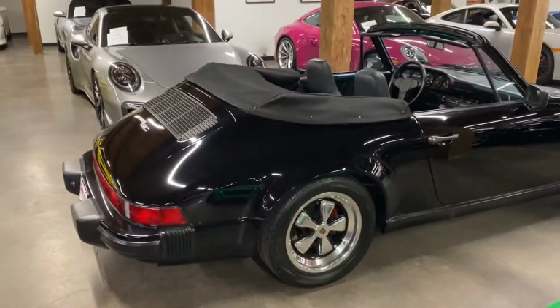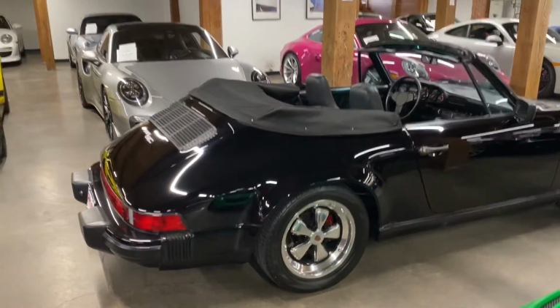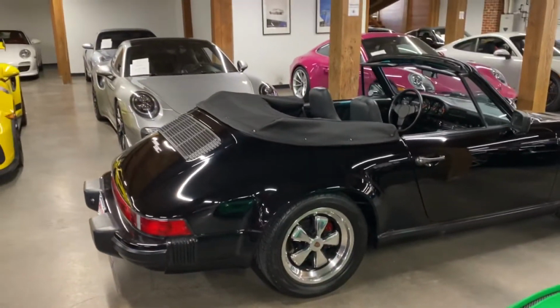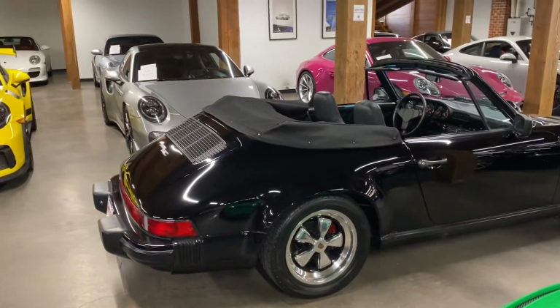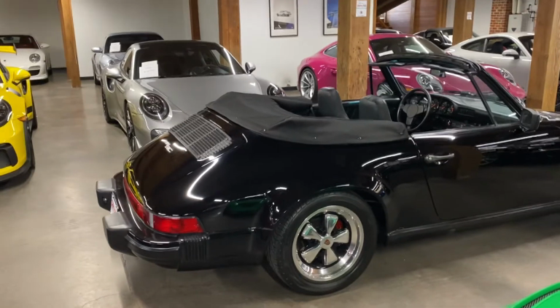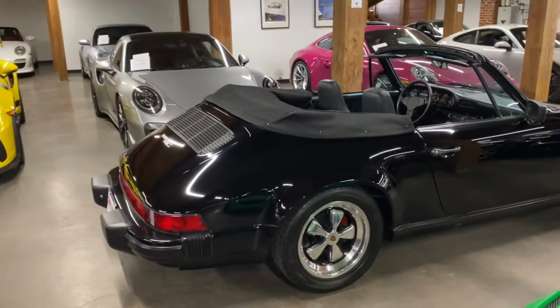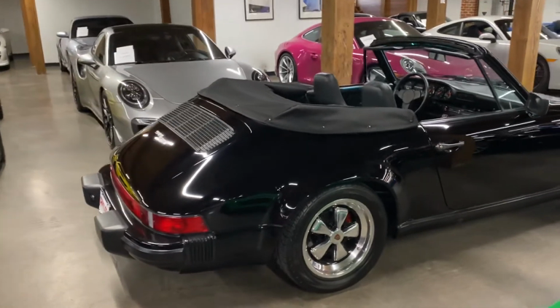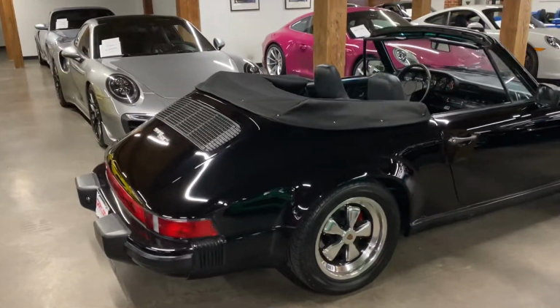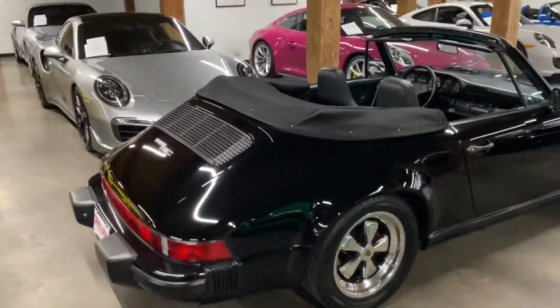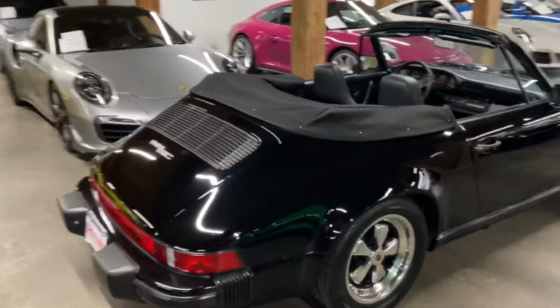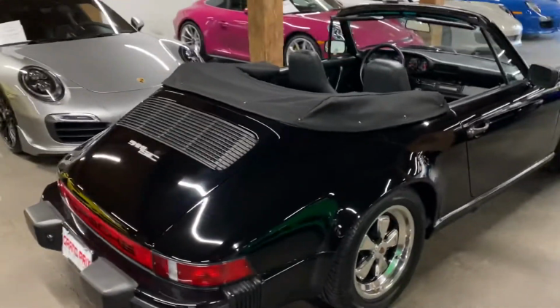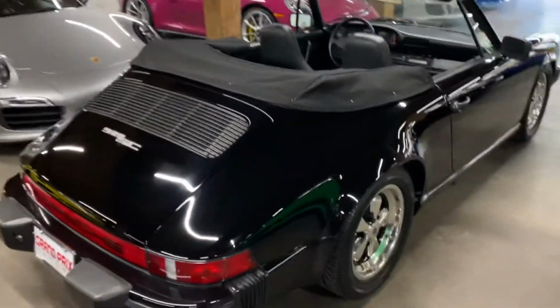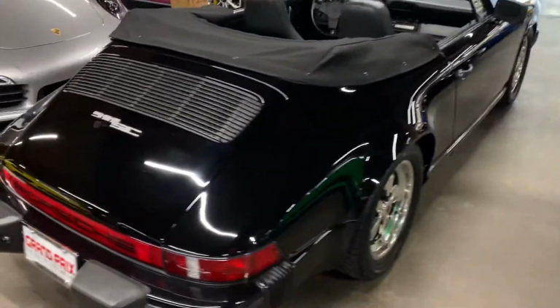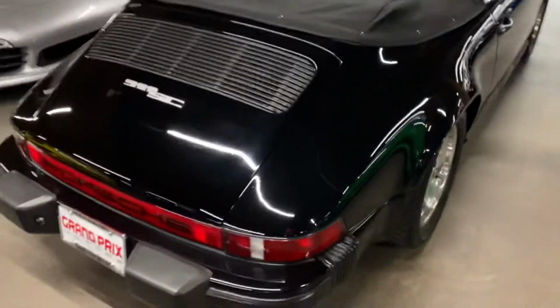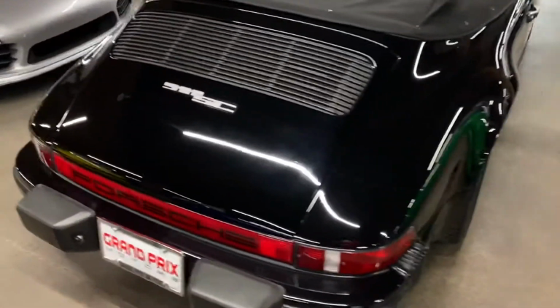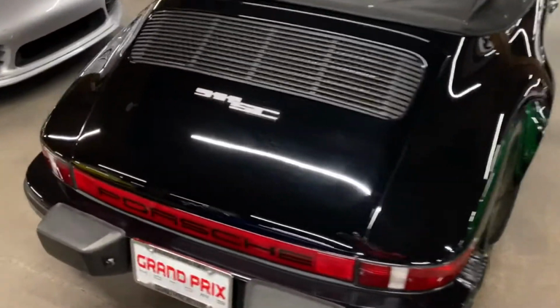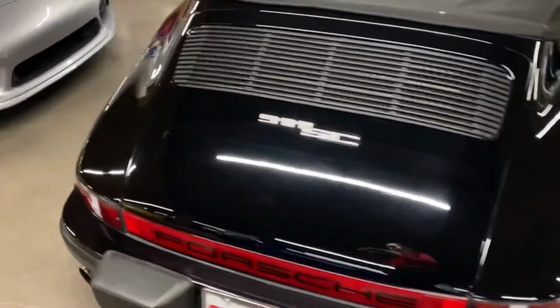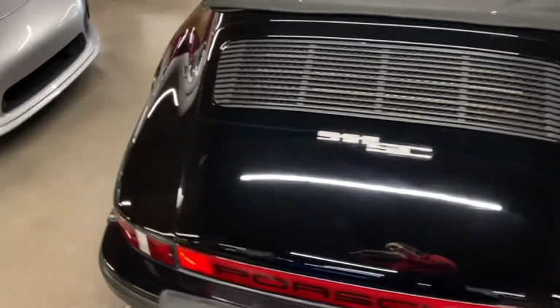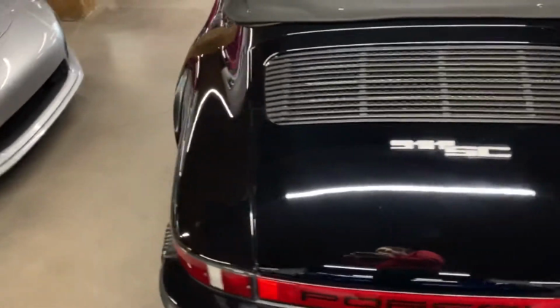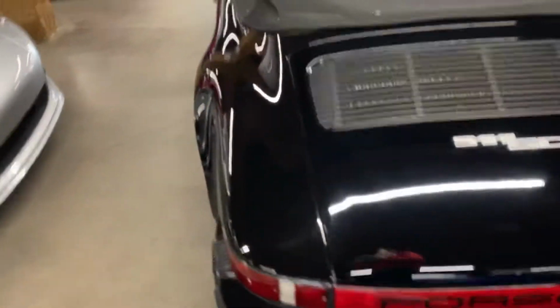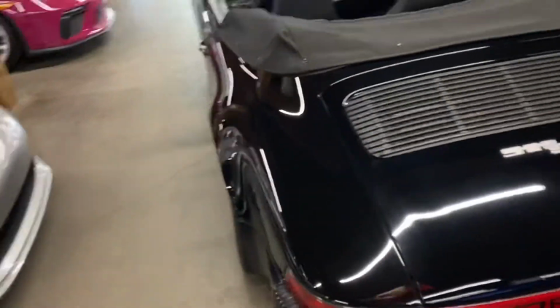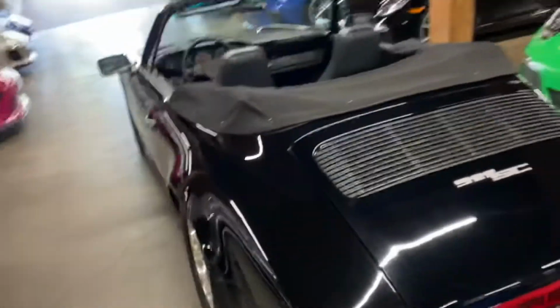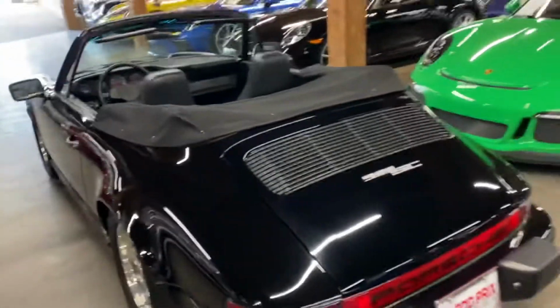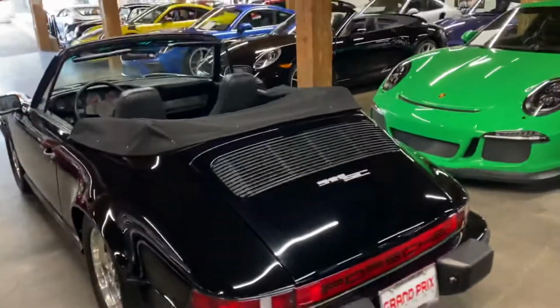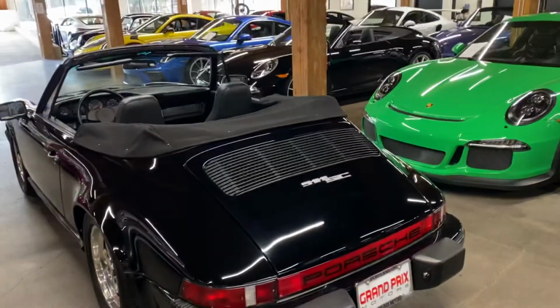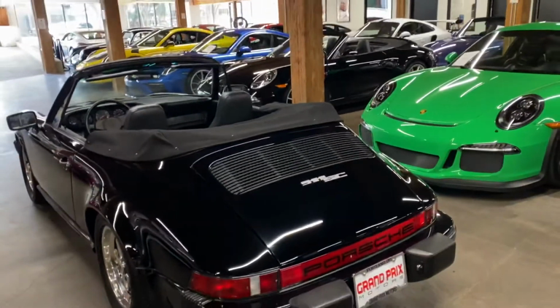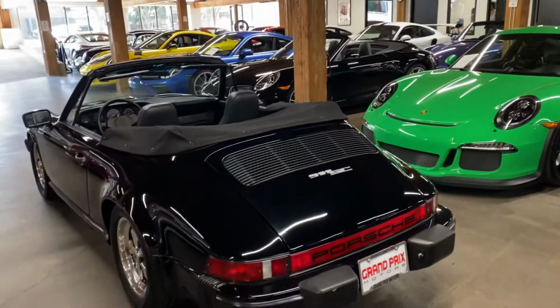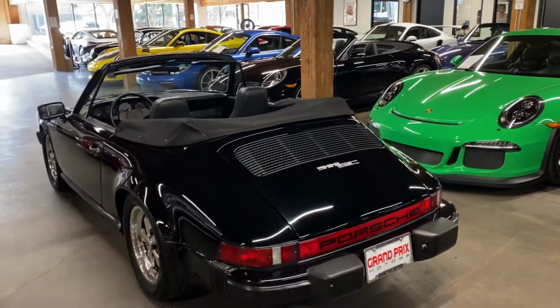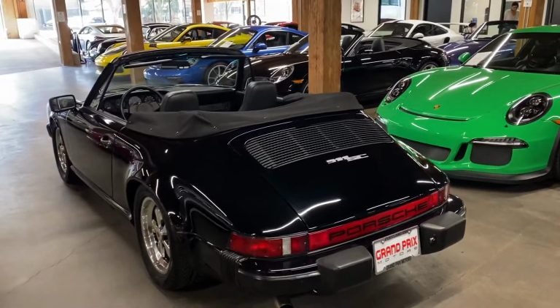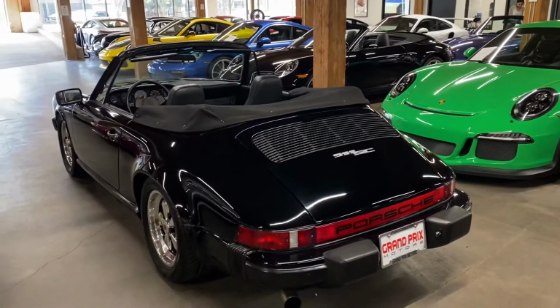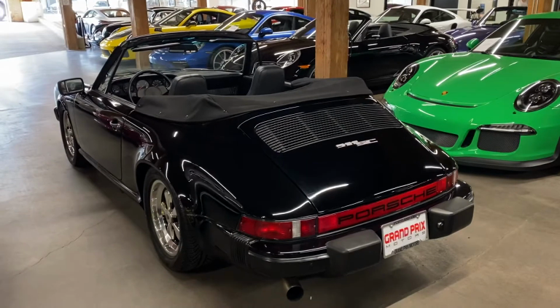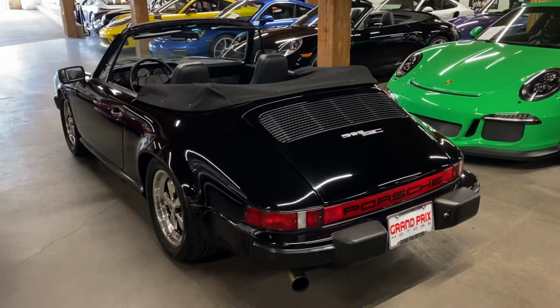The vehicle does come with a new top in addition. The top it has right now is perfect — it doesn't have any tears in it. But the gentleman did end up buying a new top that's going to come with the car.